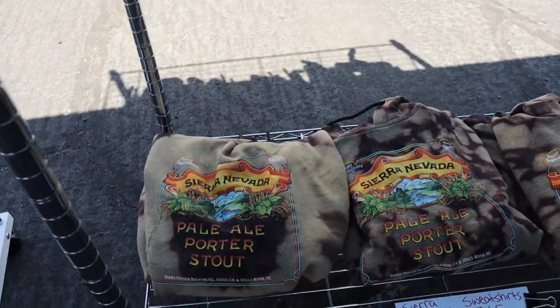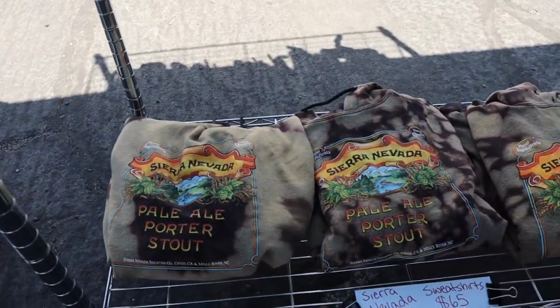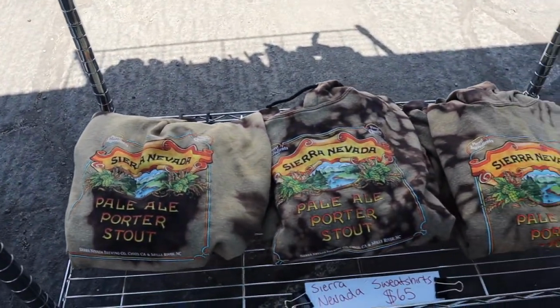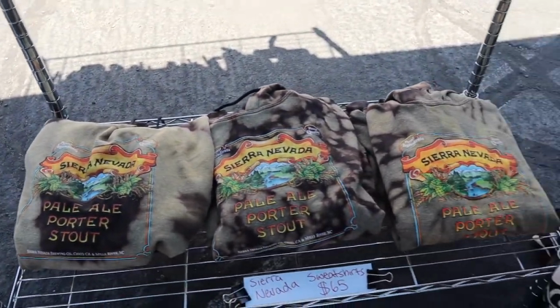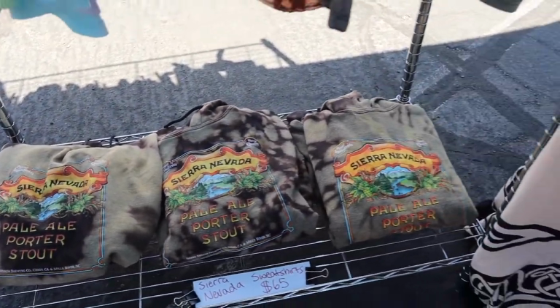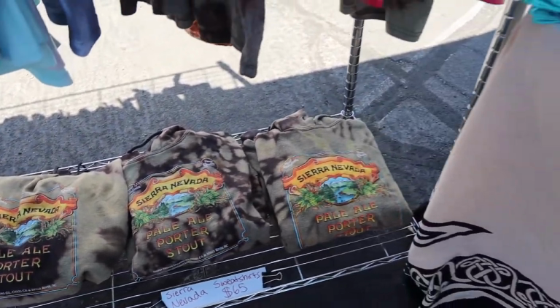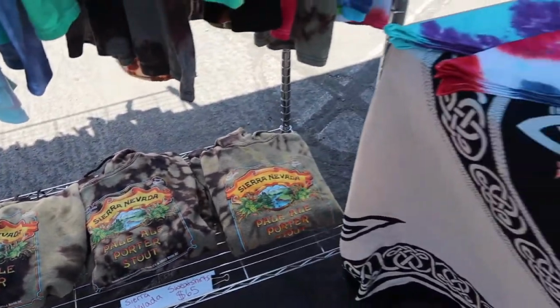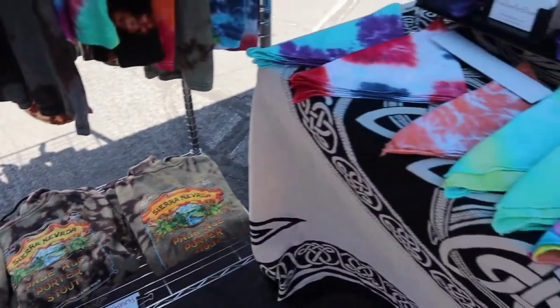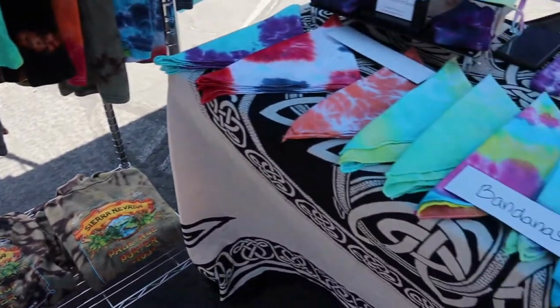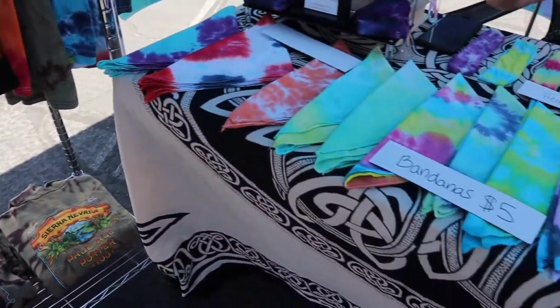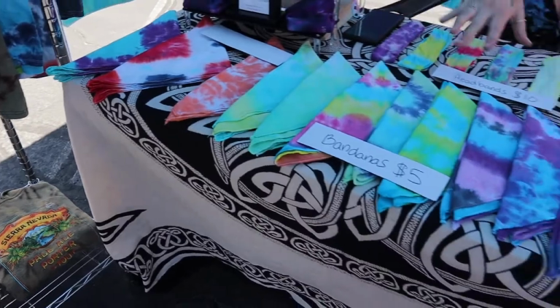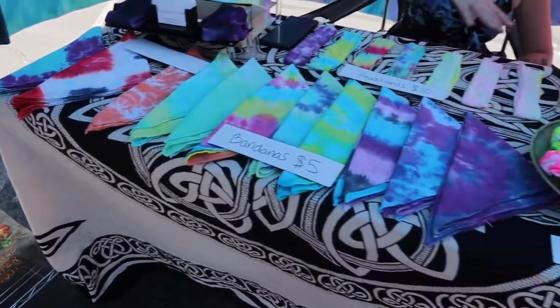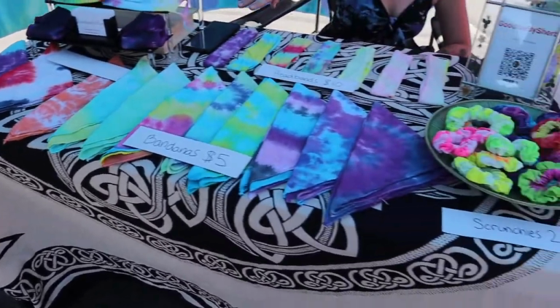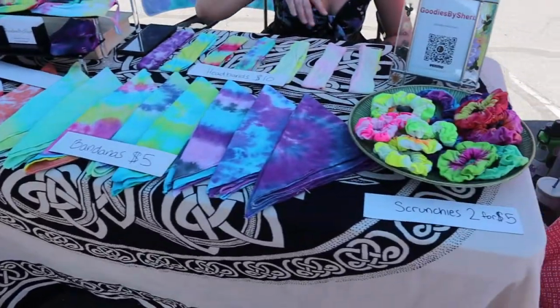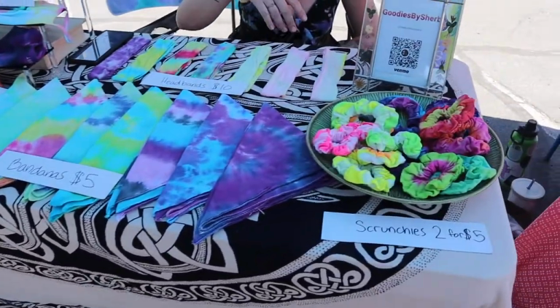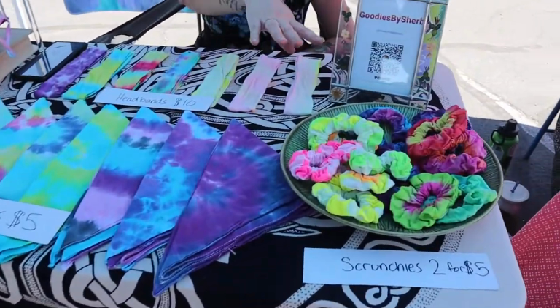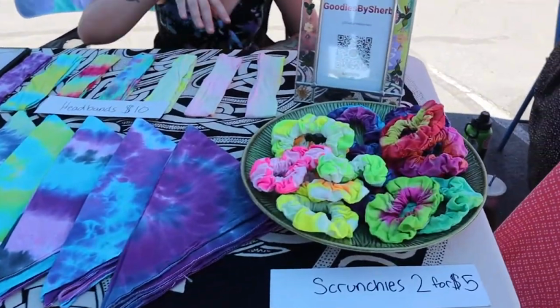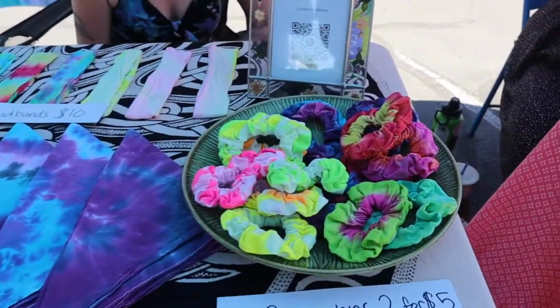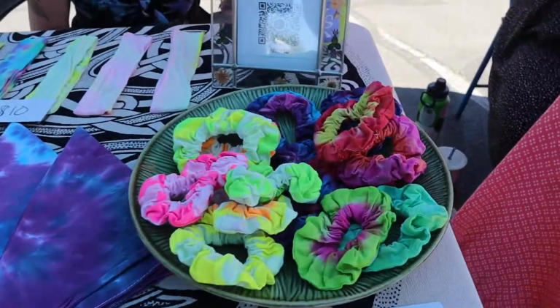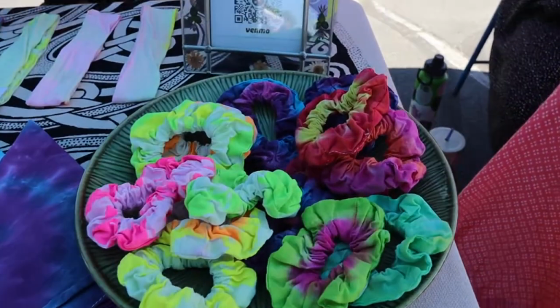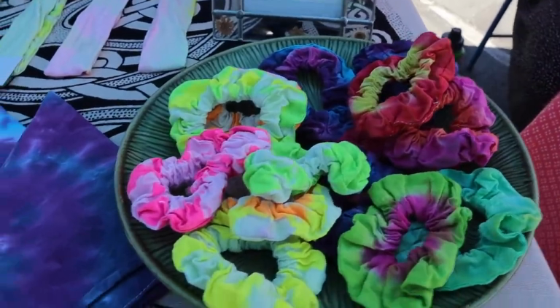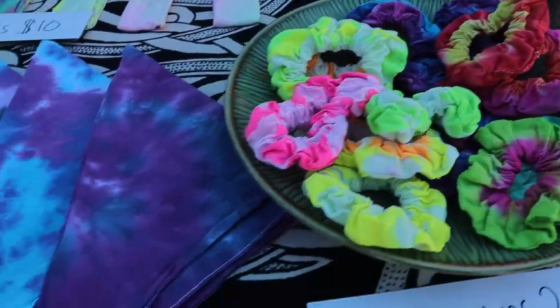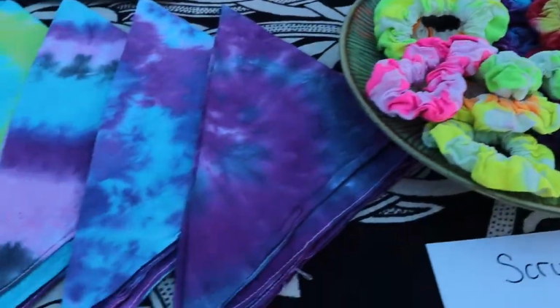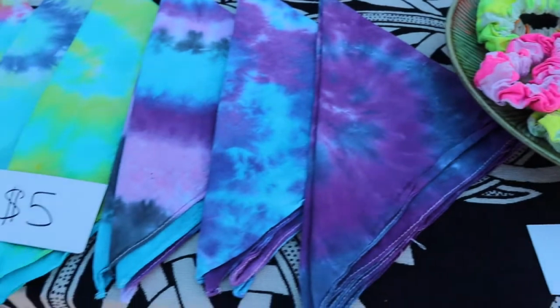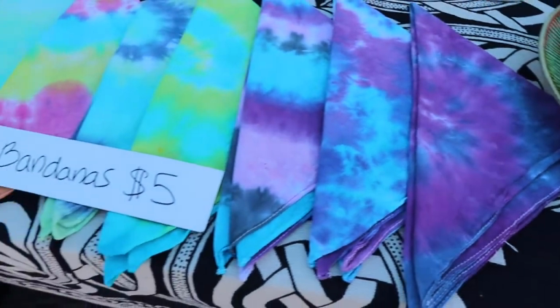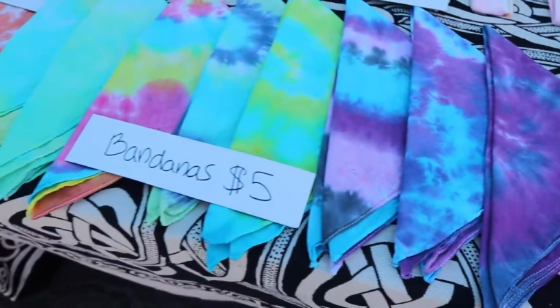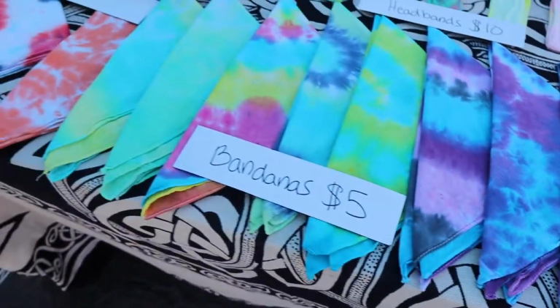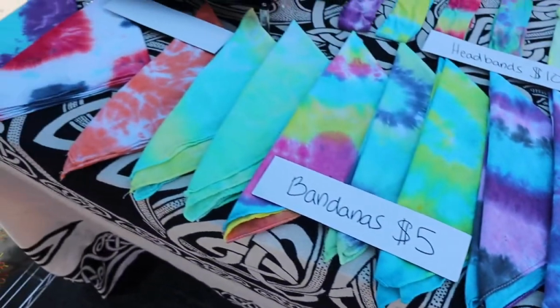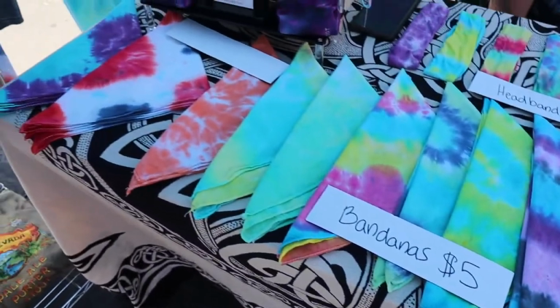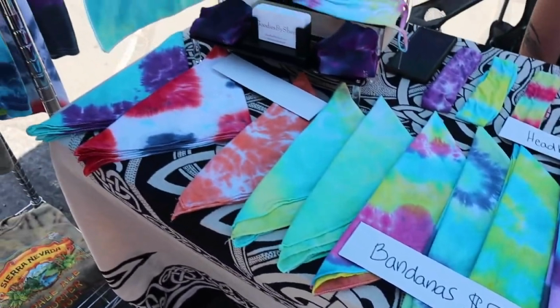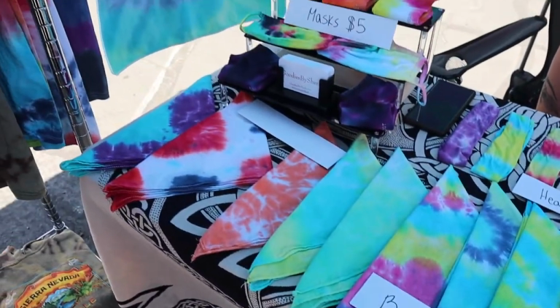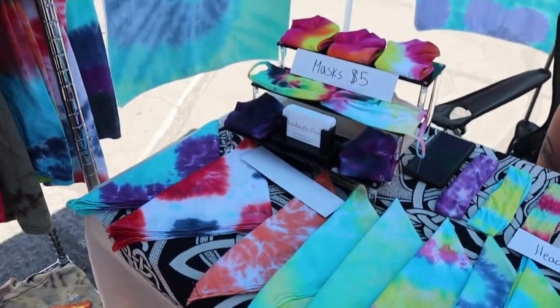We do shirts, pants, jackets — dabbling with a bunch of different things. I have headbands and scrunchies that have been a hit. I have bandanas for the dogs today. The masks and socks too.